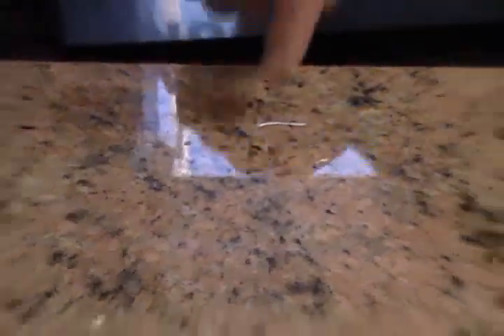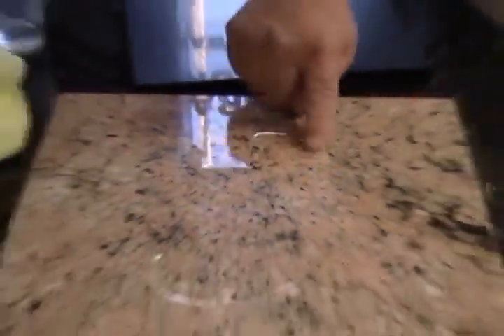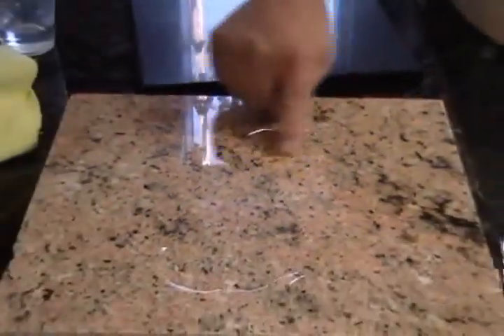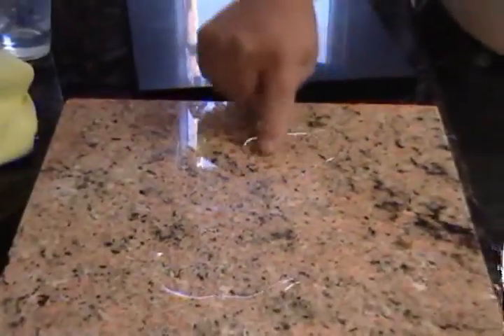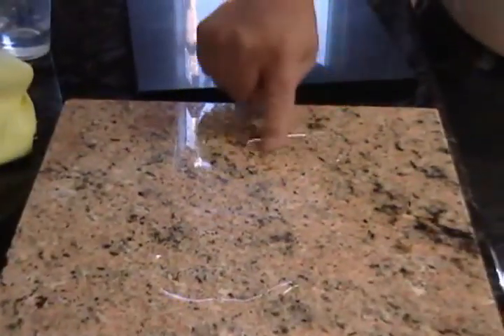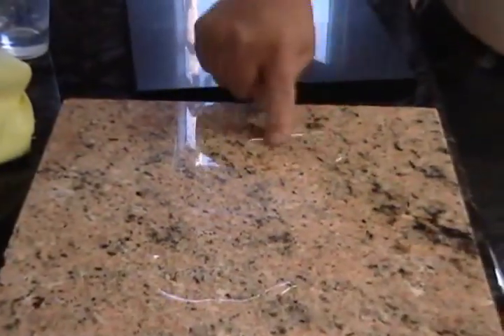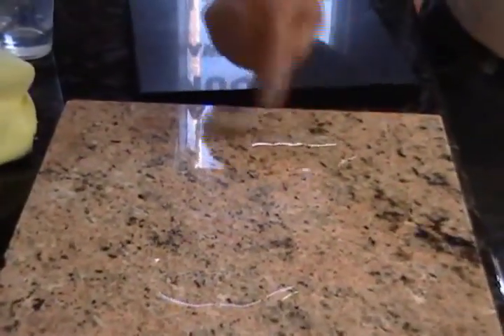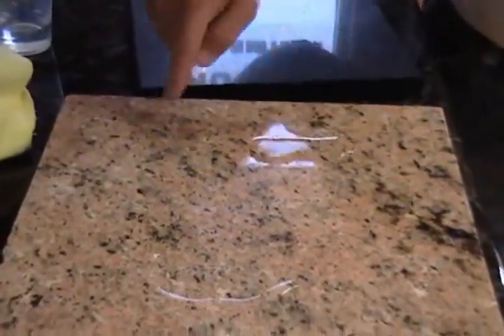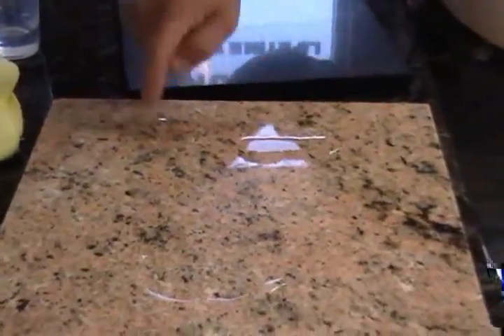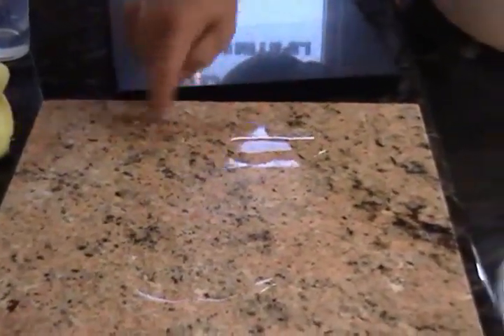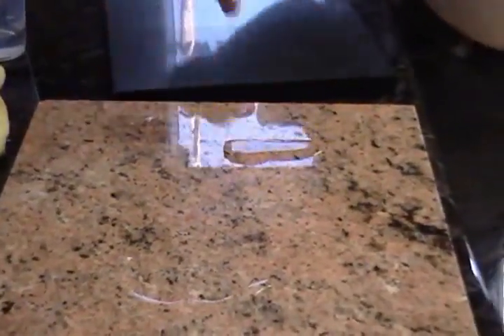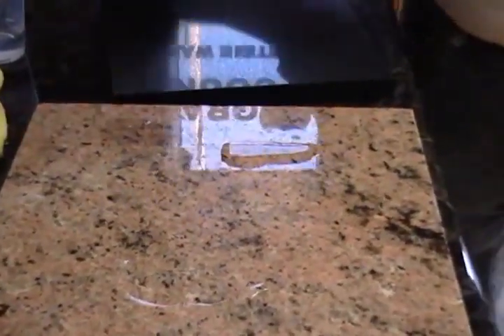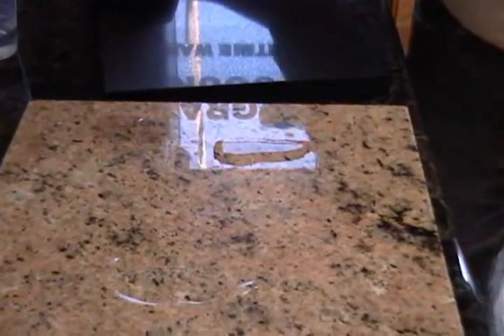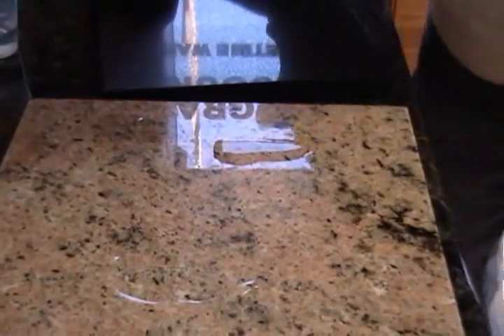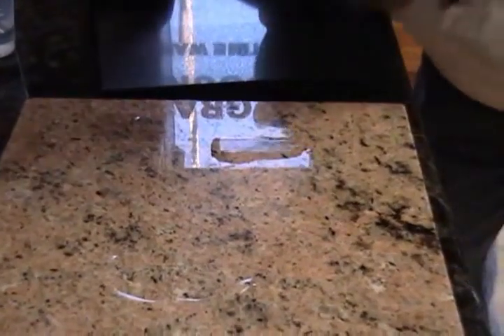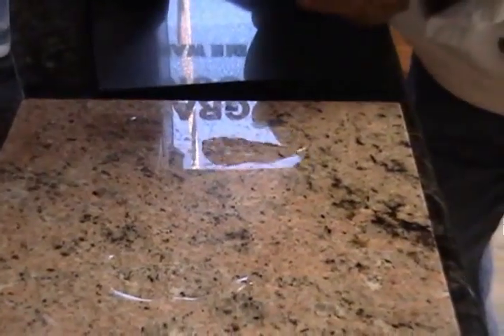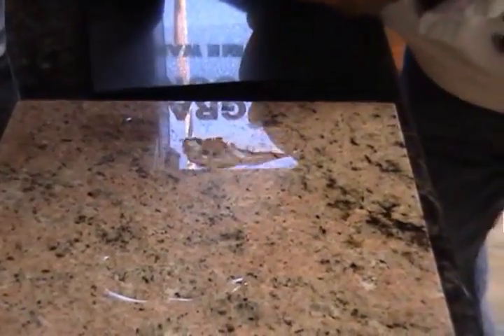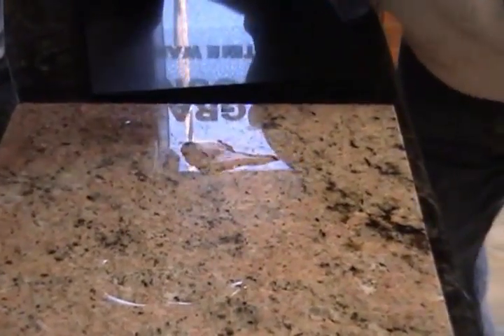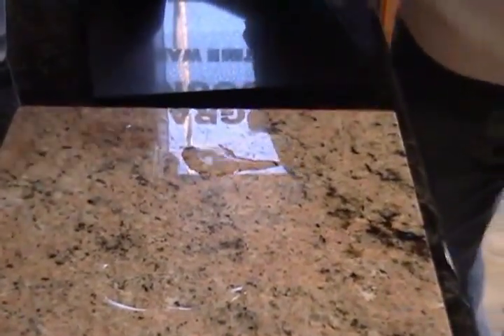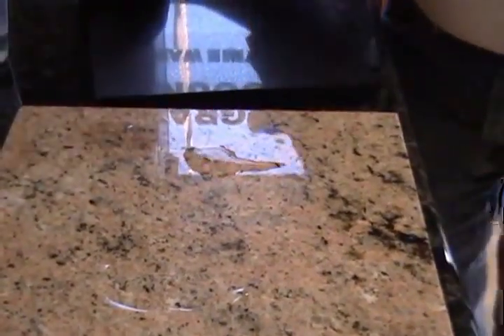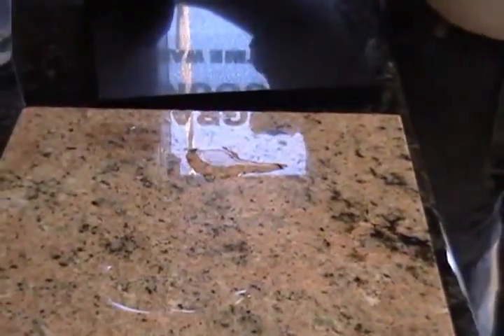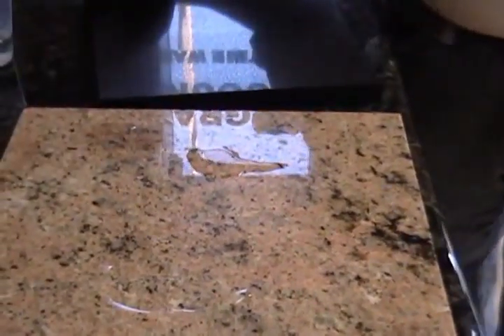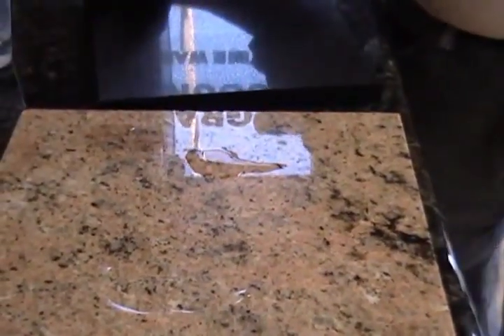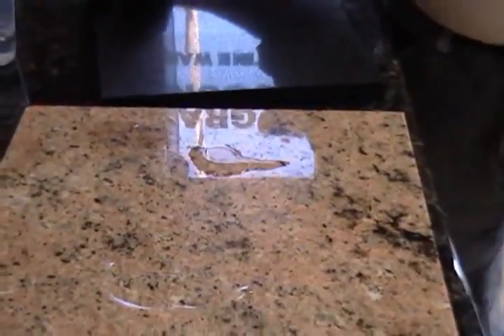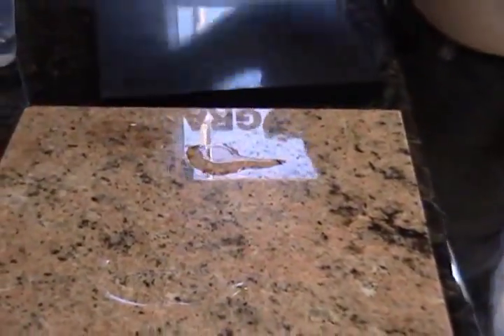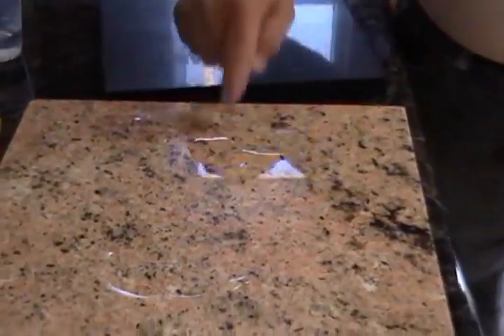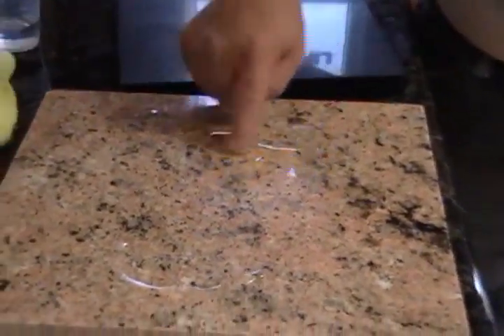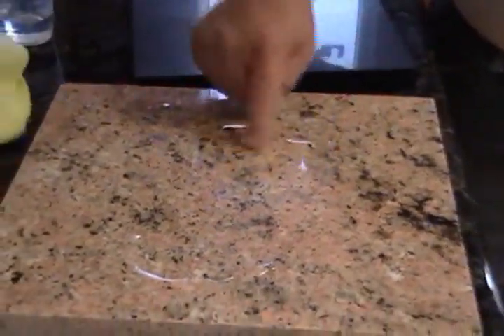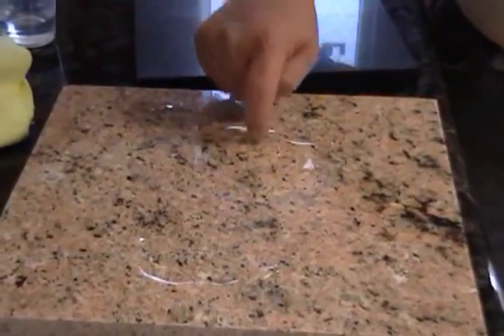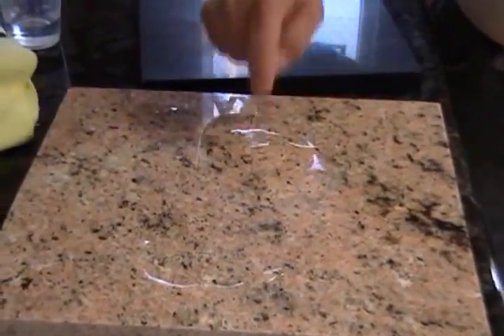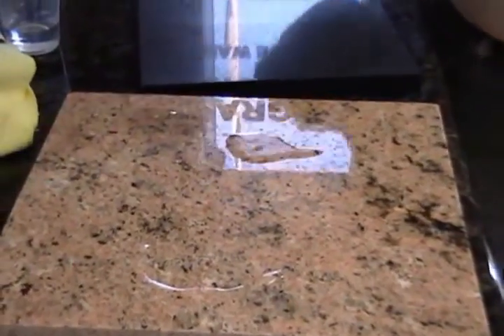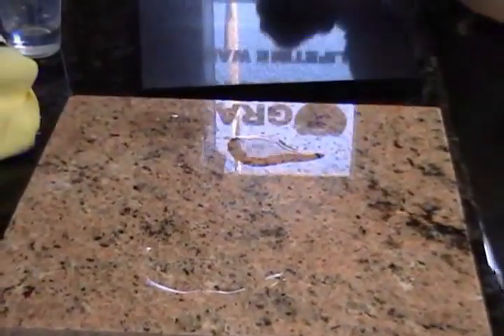On this side, we already know that it penetrates and it won't roll away. It's starting to turn dark where it's at already.